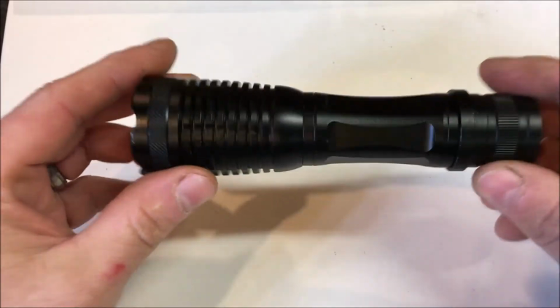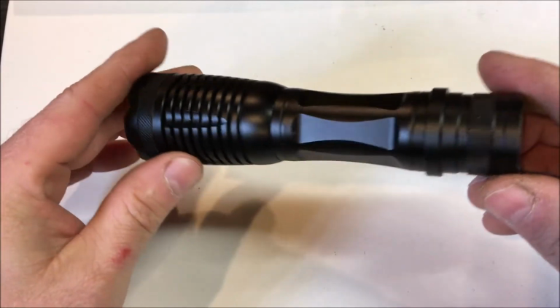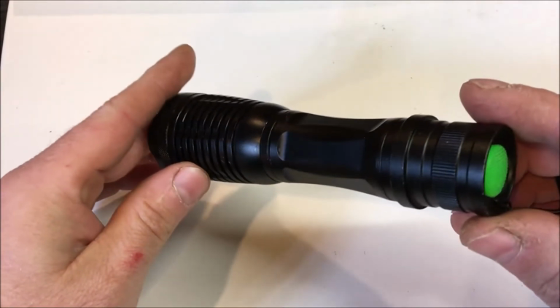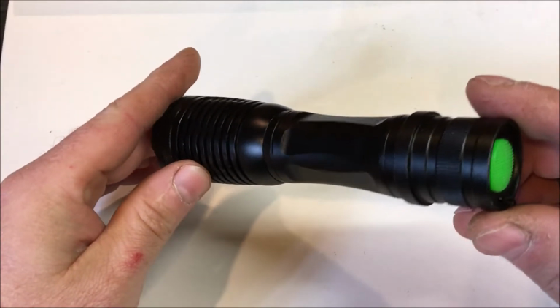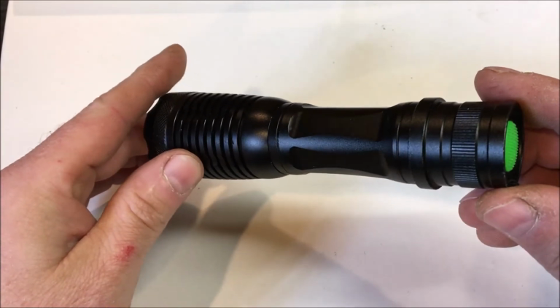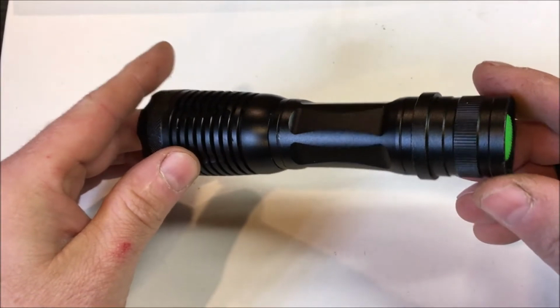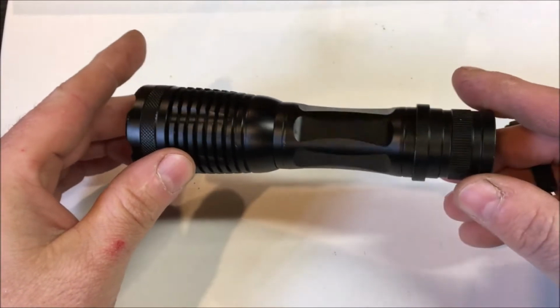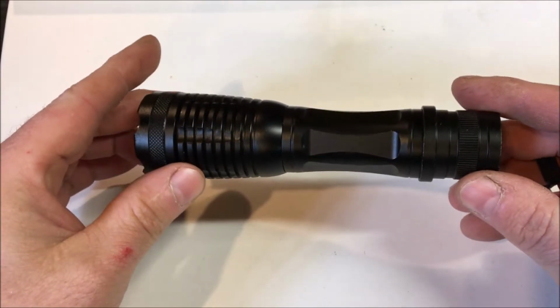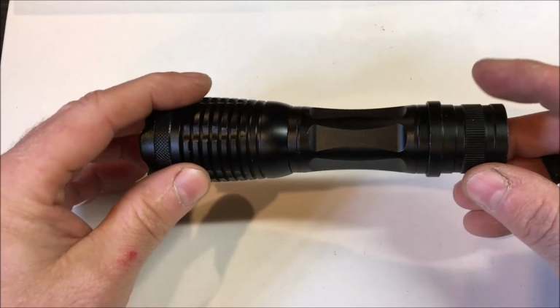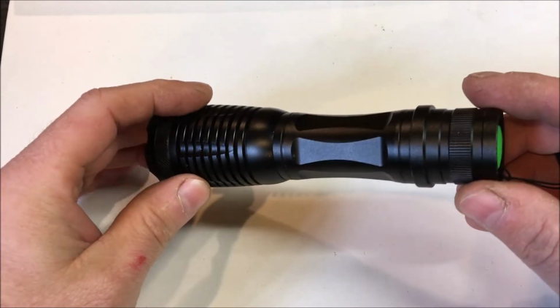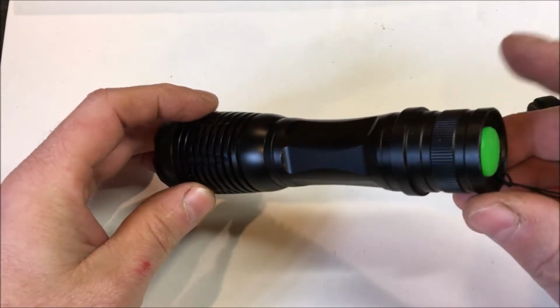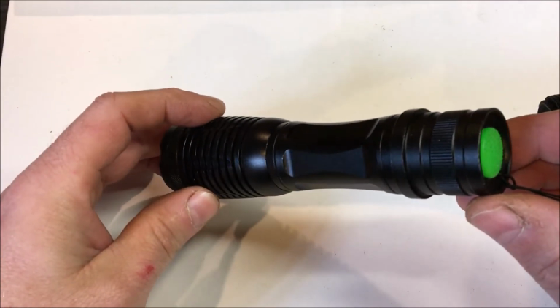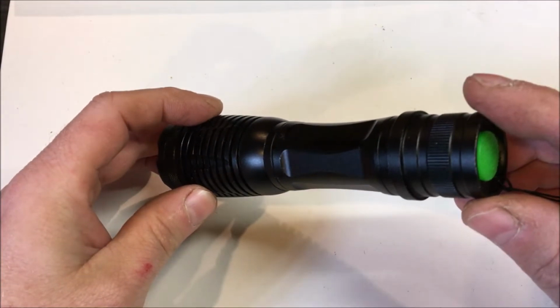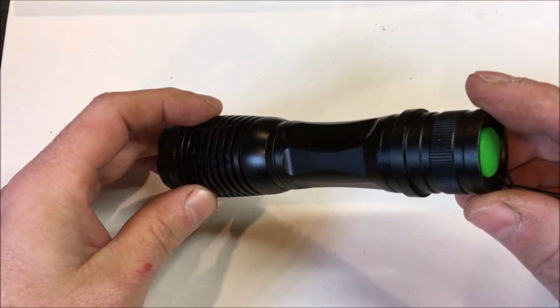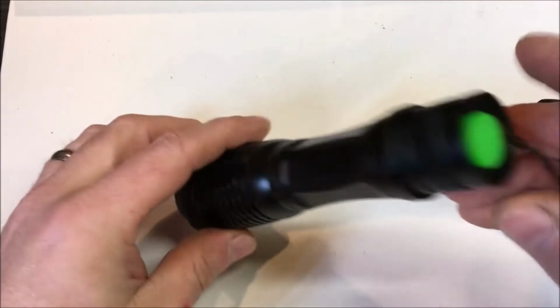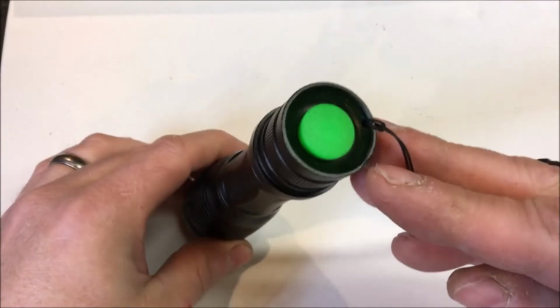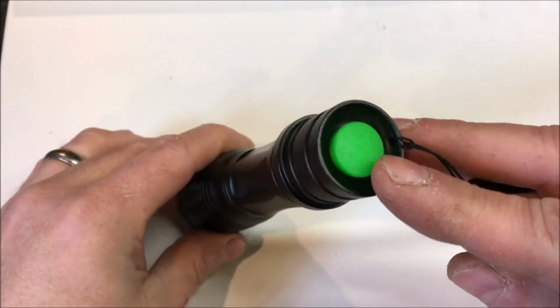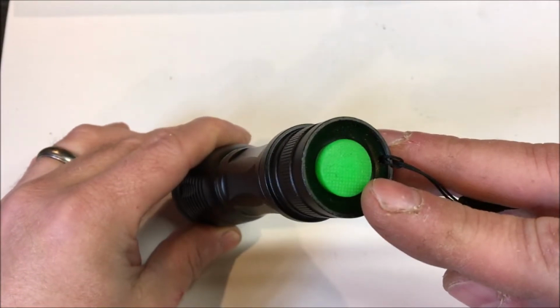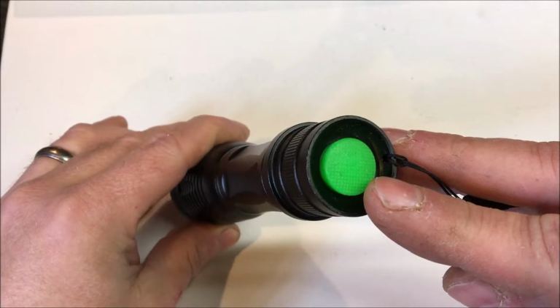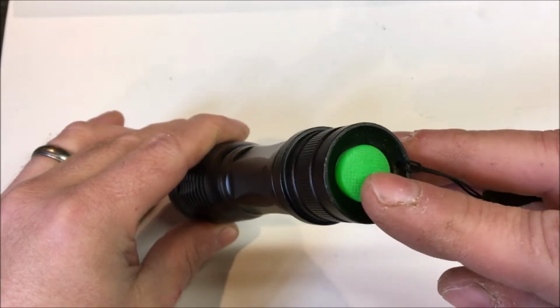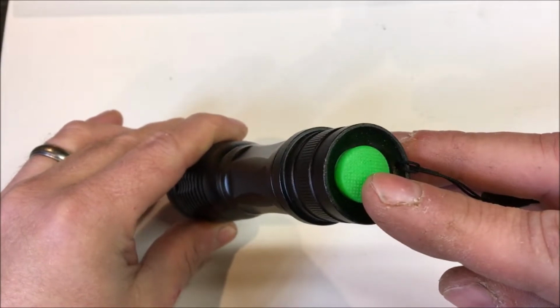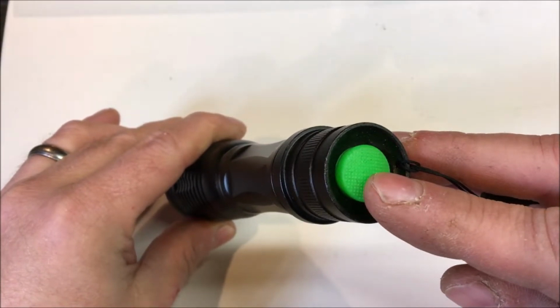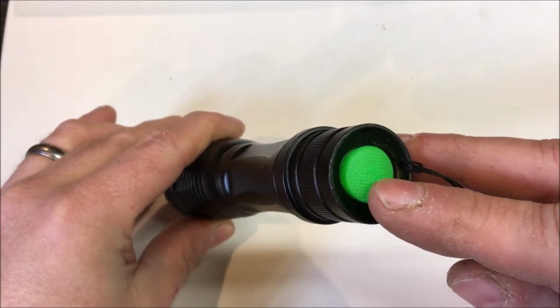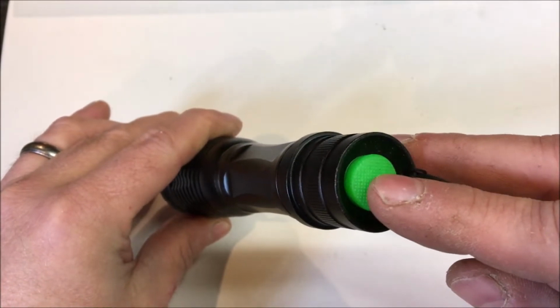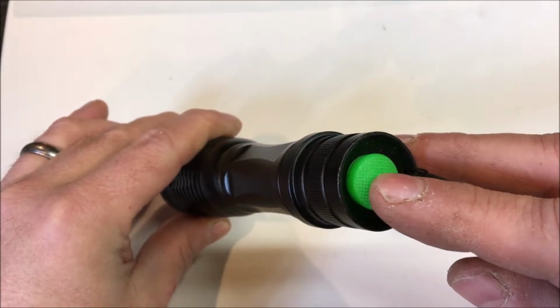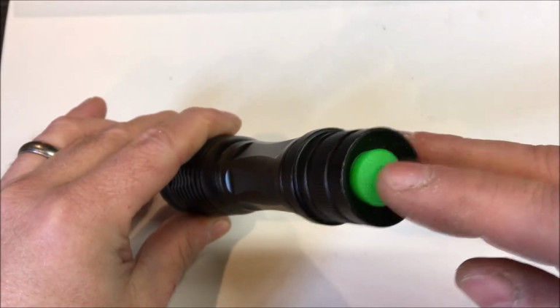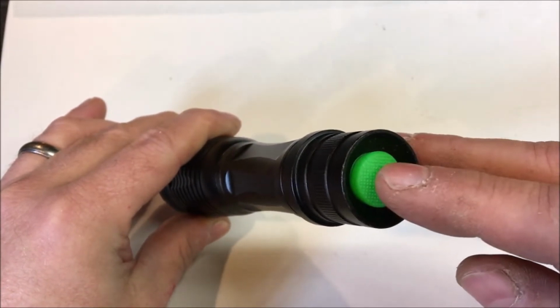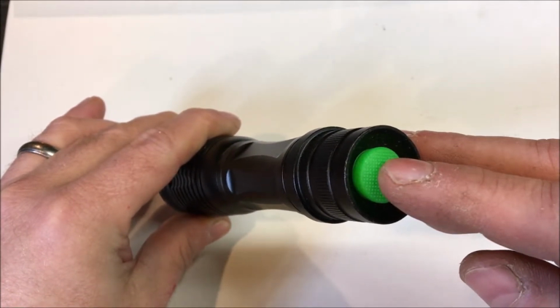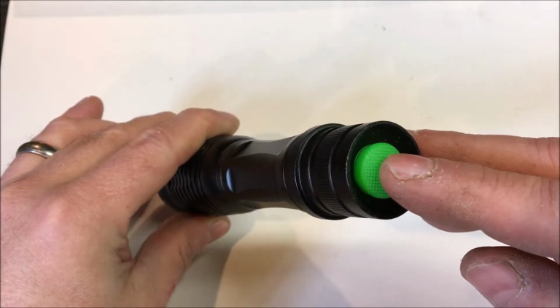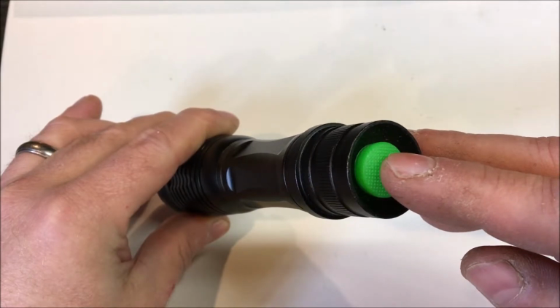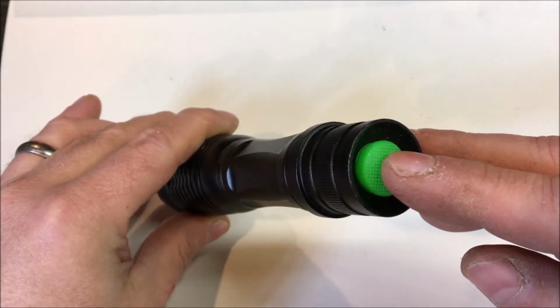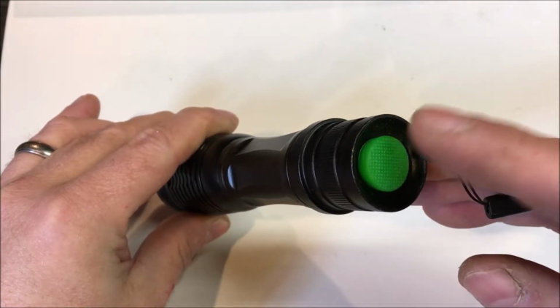Looking at the features of the flashlight: it is all aluminum, it is weather-tight, and the modes on the flashlight are activated by hitting this little push-button switch. There are five modes, which I will reveal during the demonstration.